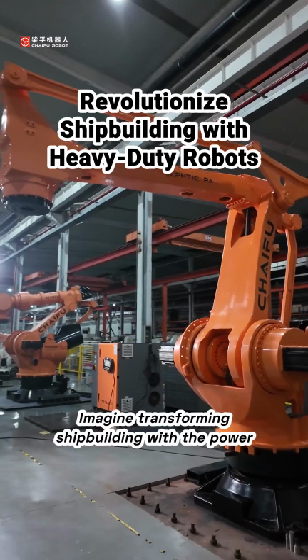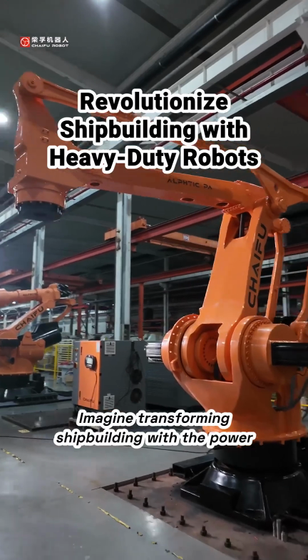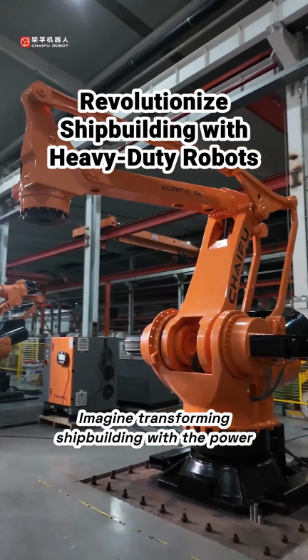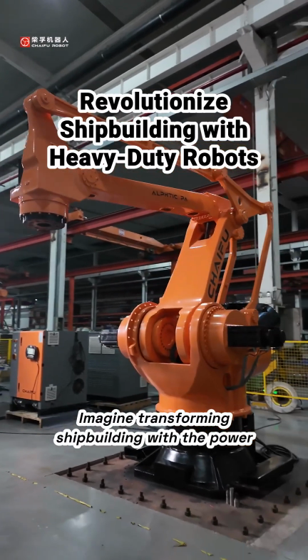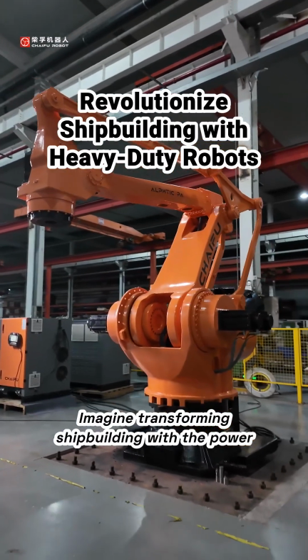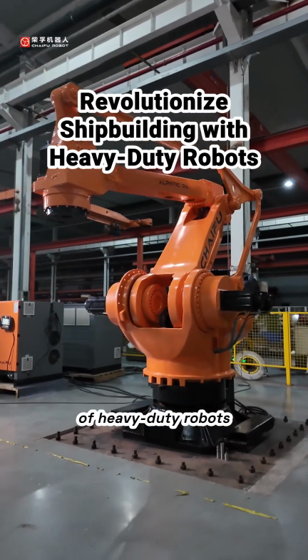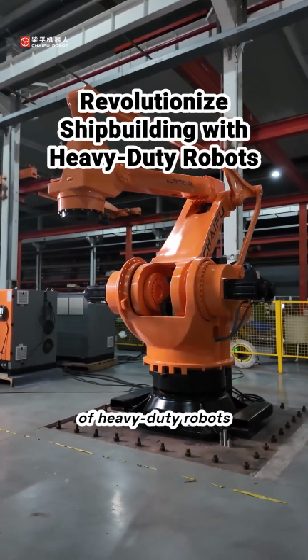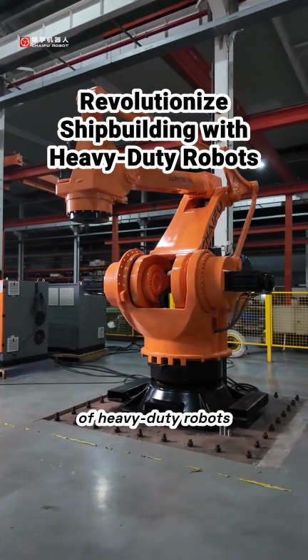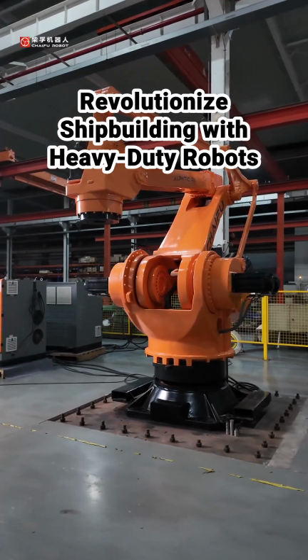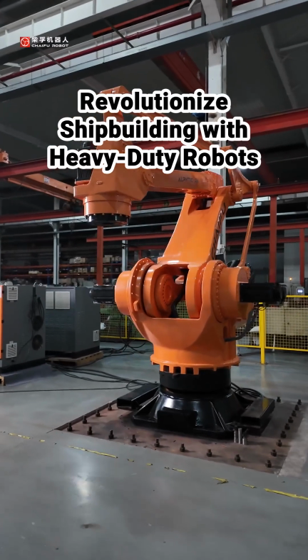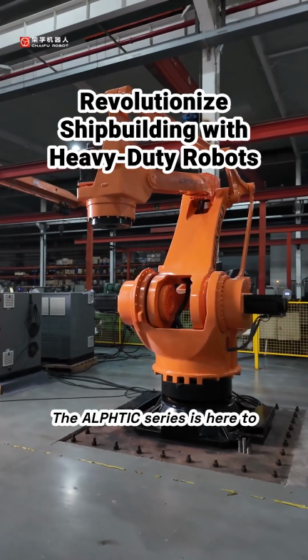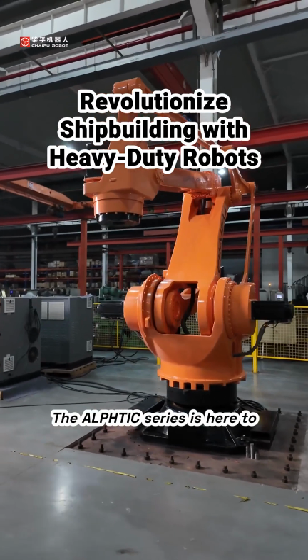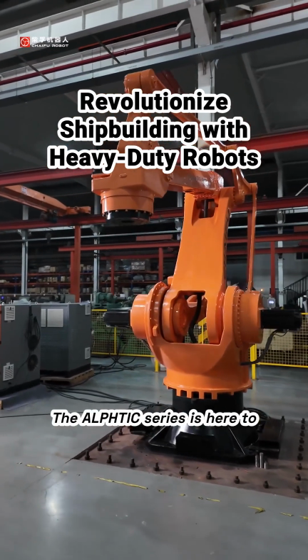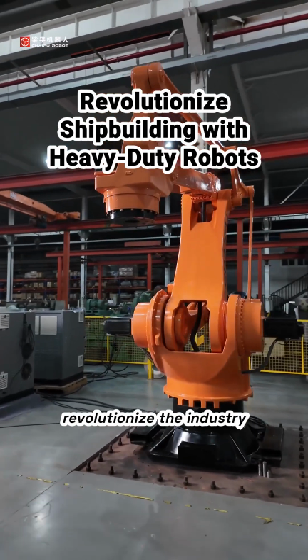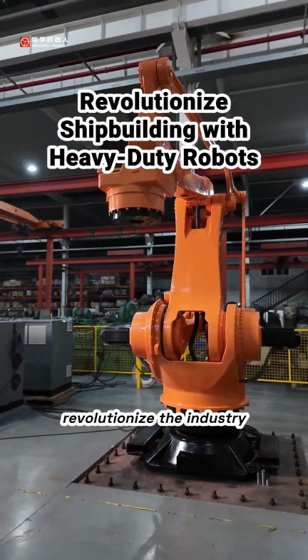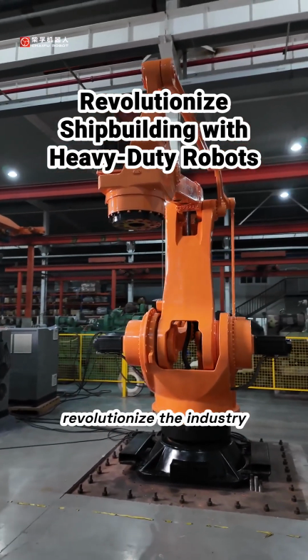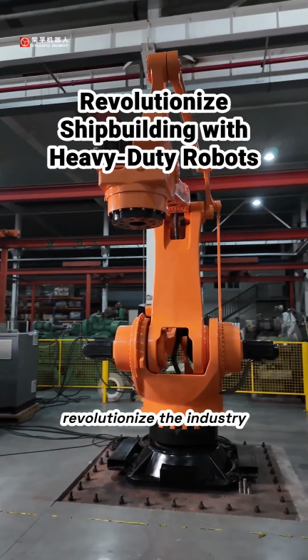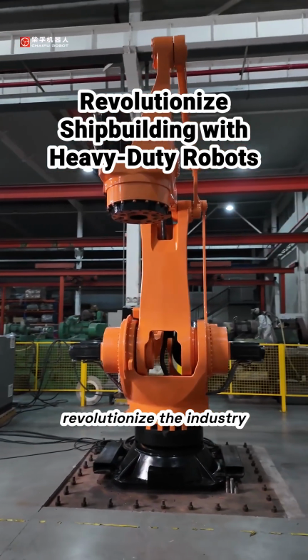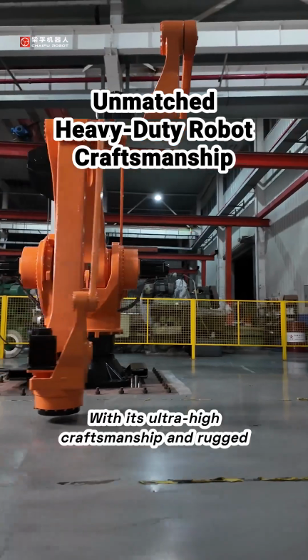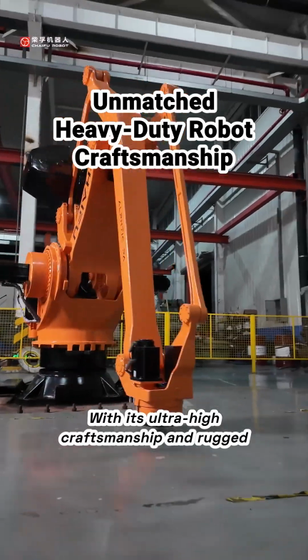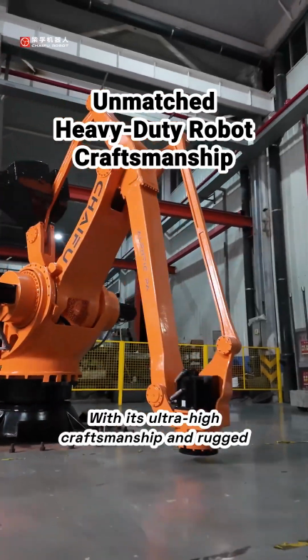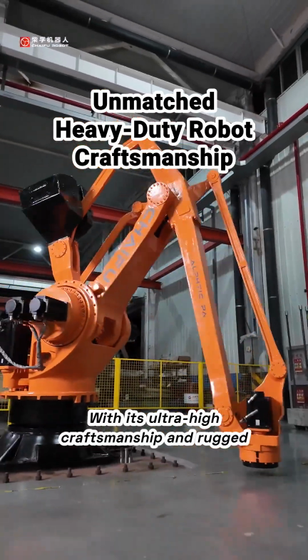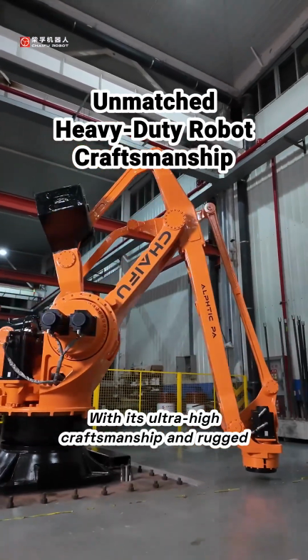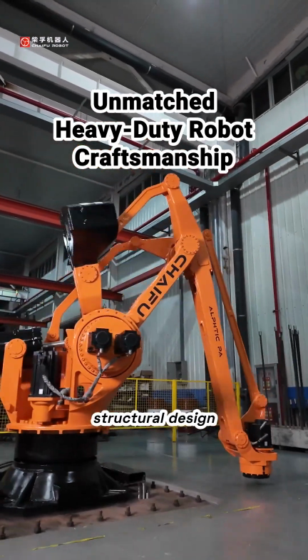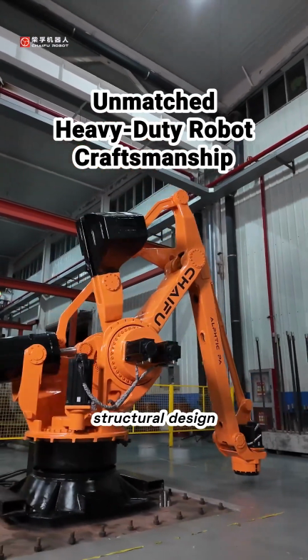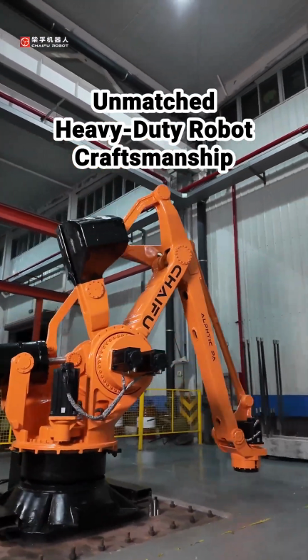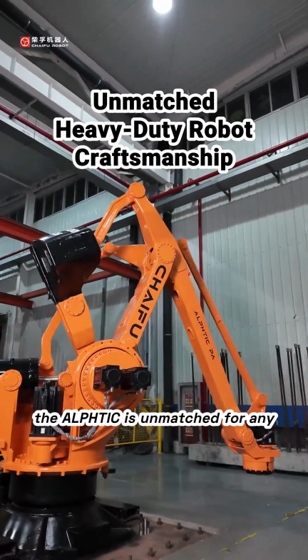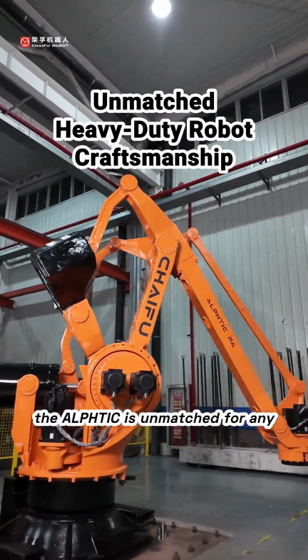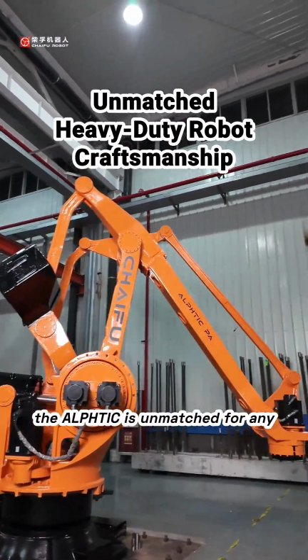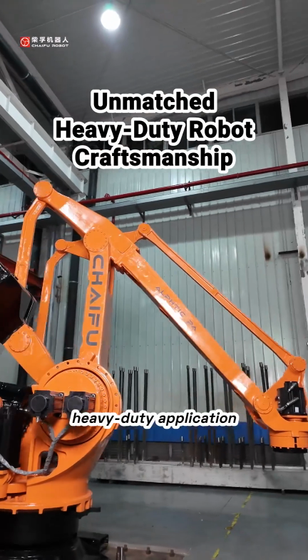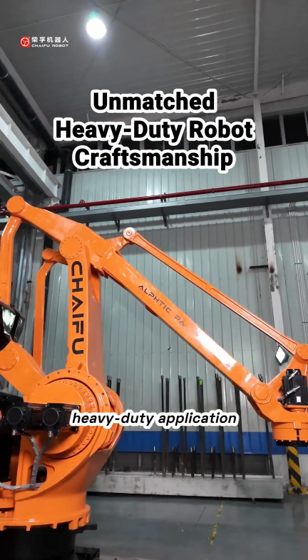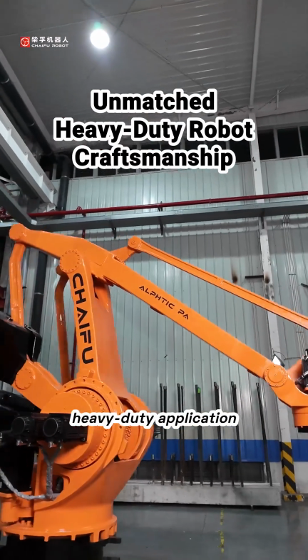Imagine transforming shipbuilding with the power of heavy-duty robots. The Alftik series is here to revolutionize the industry. With its ultra-high craftsmanship and rugged structural design, the Alftik is unmatched for any heavy-duty application.